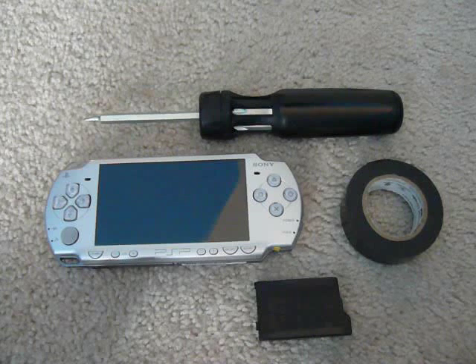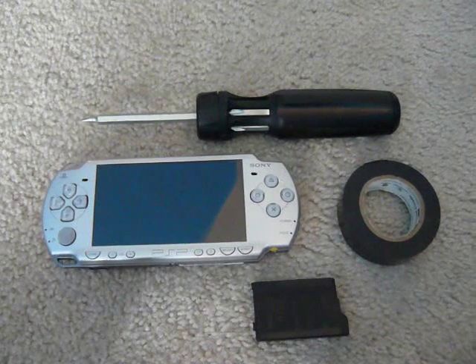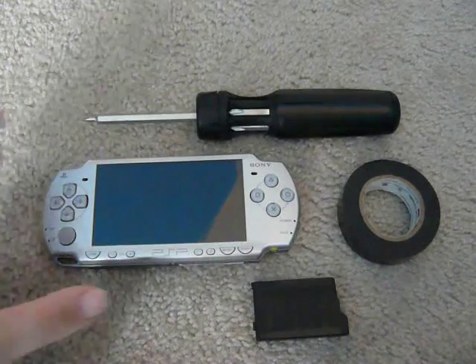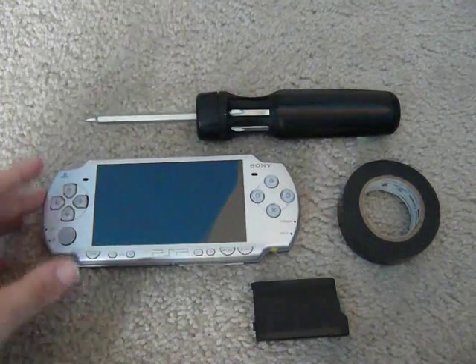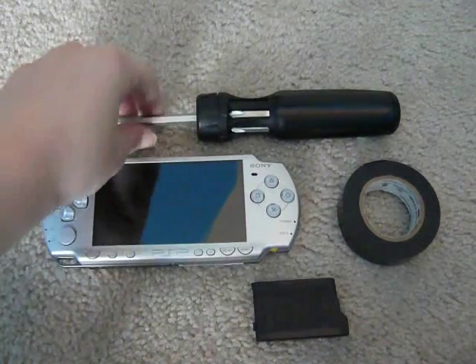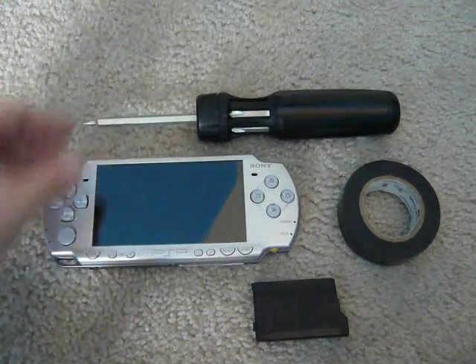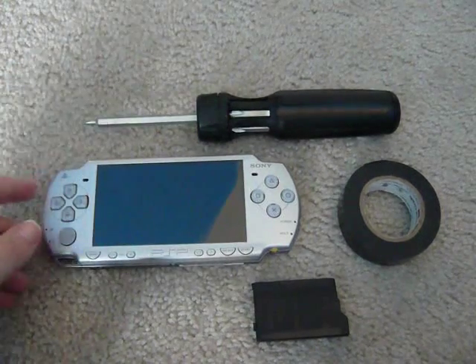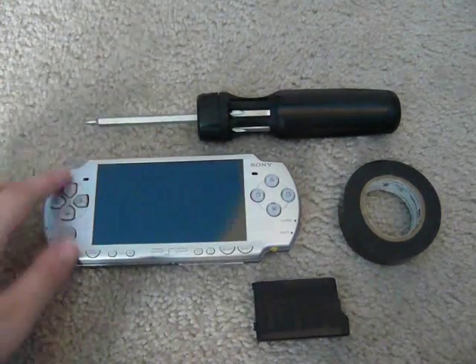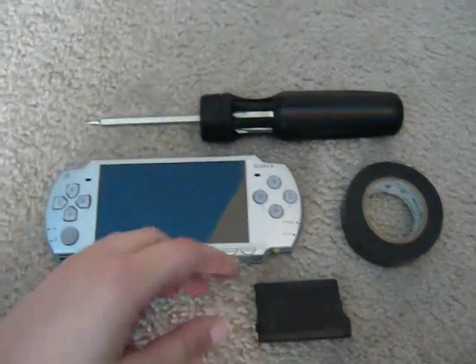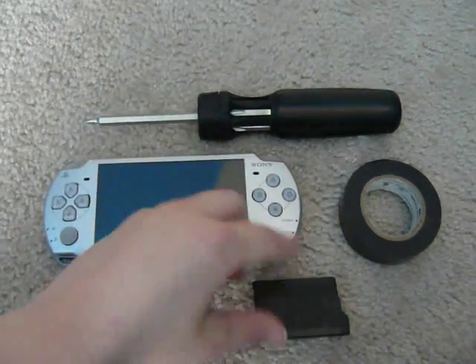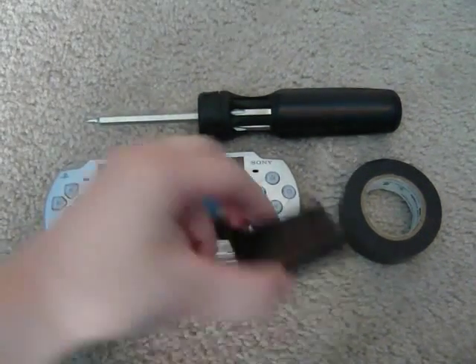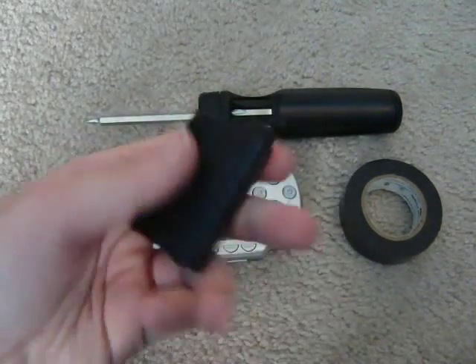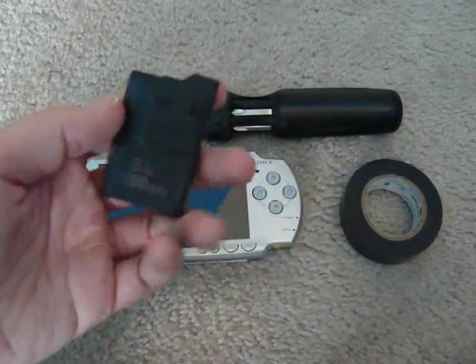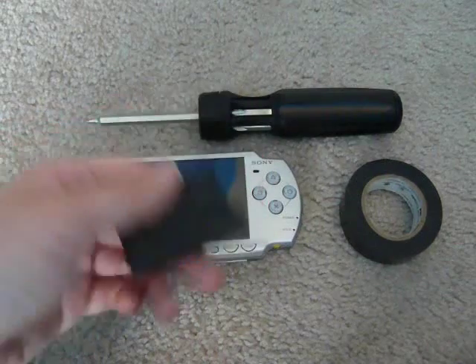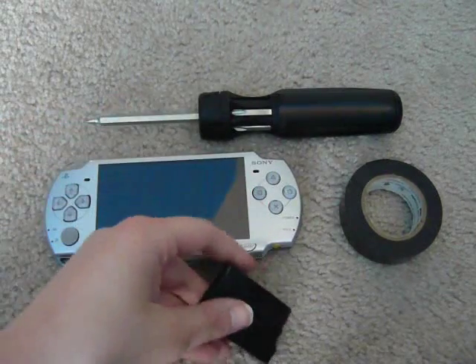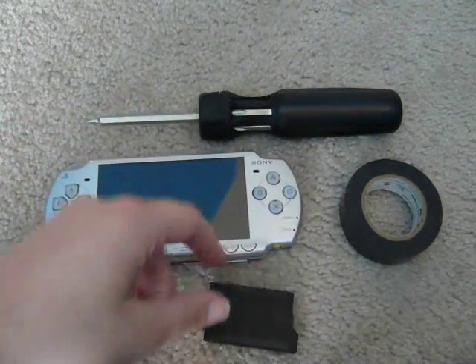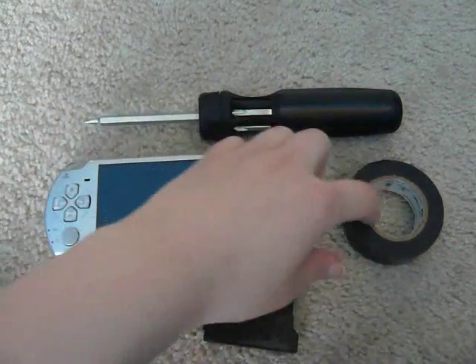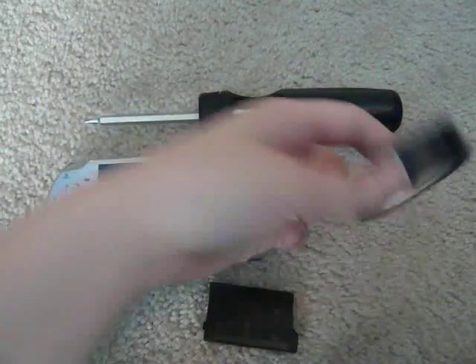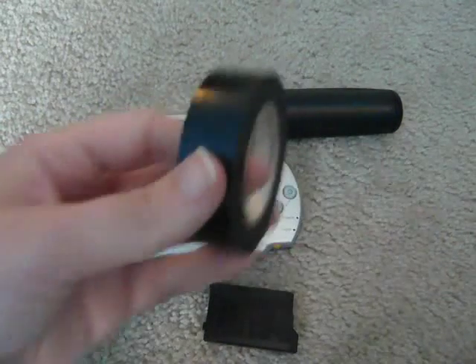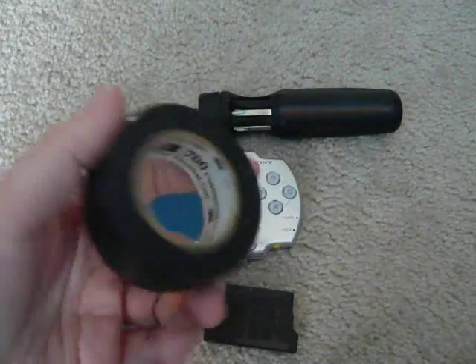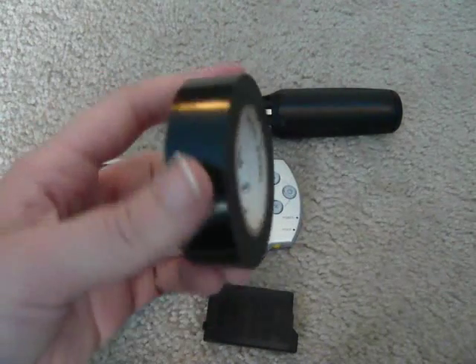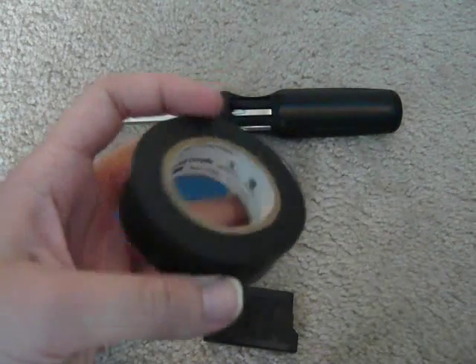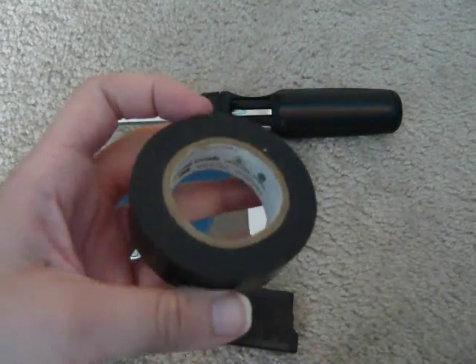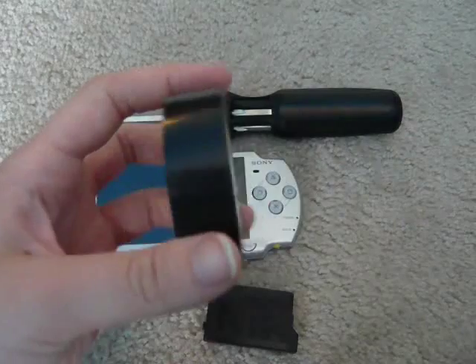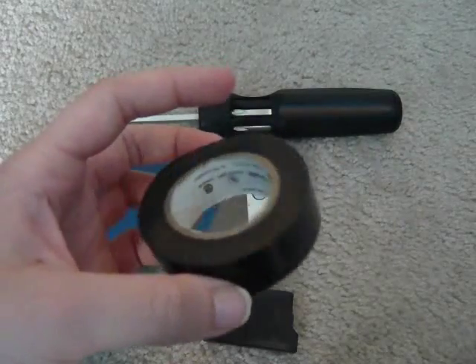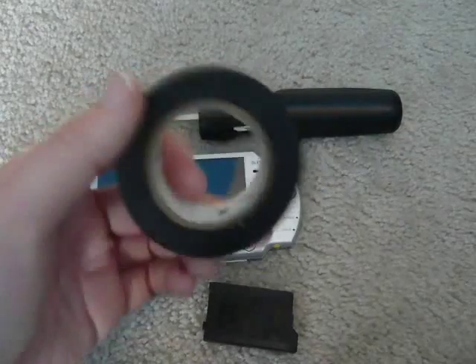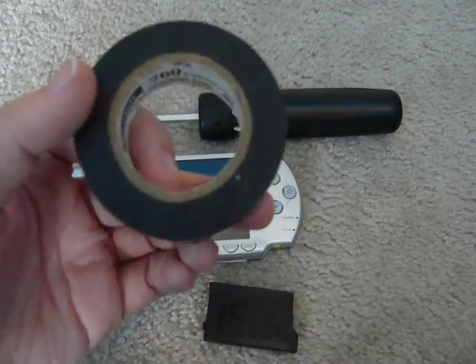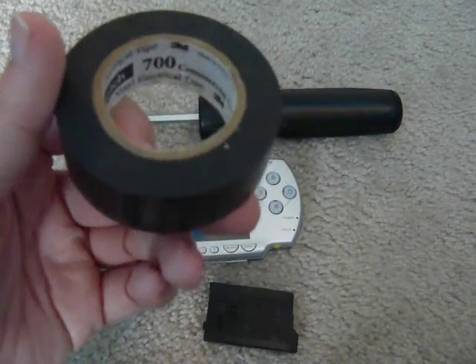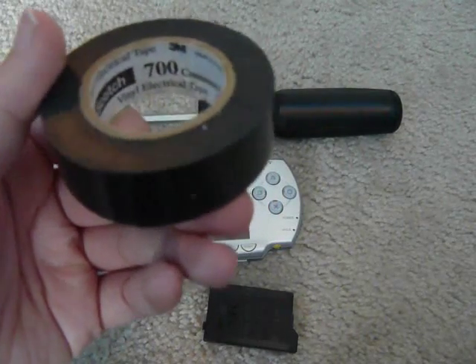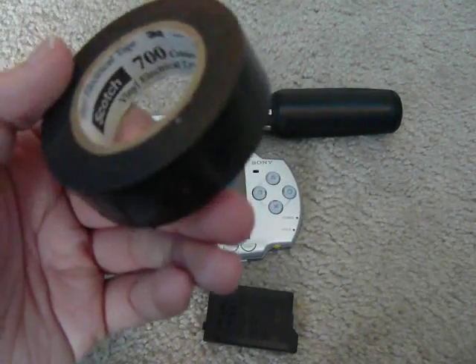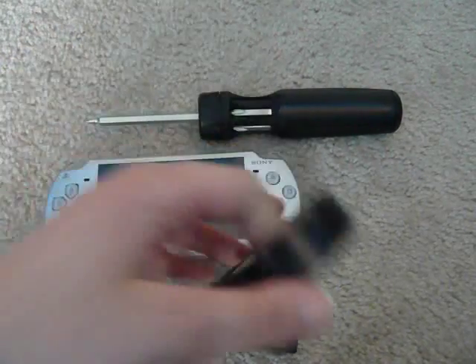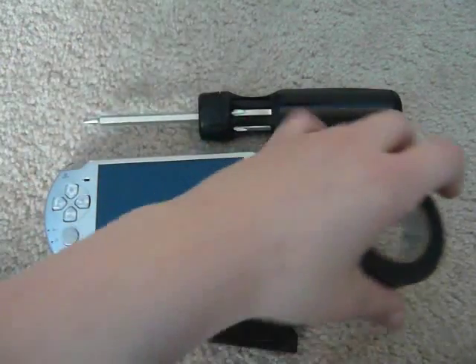What you're going to need is a screwdriver, your PSP, just a regular battery, and any type of tape. I'm just using electrical tape here.